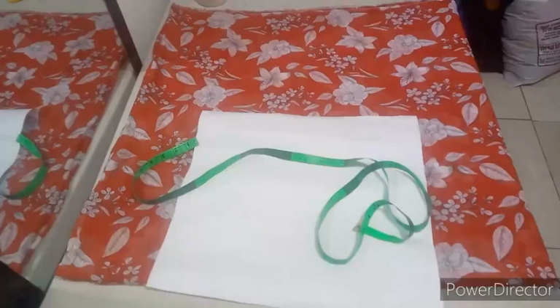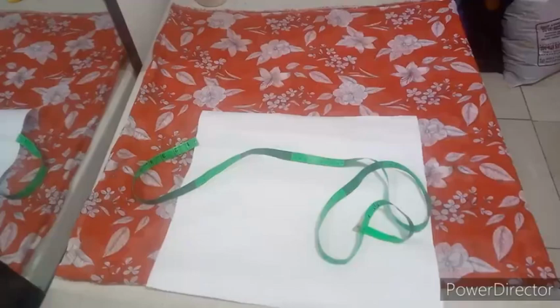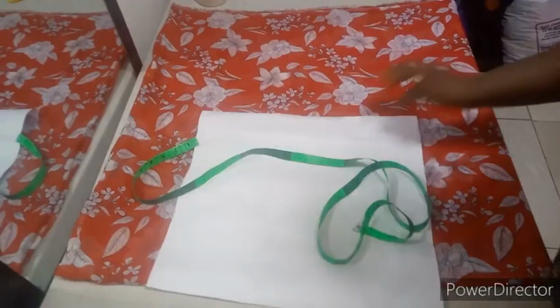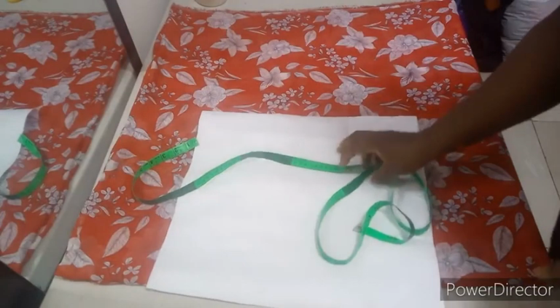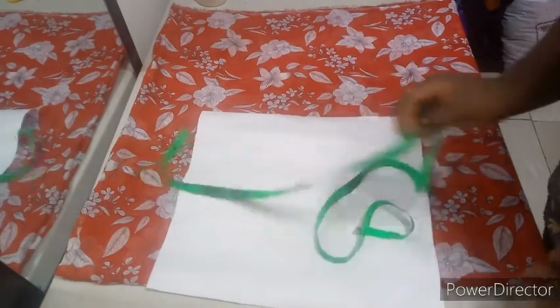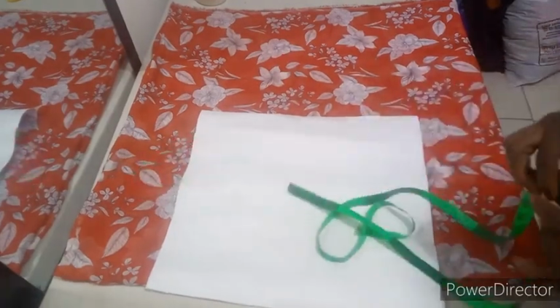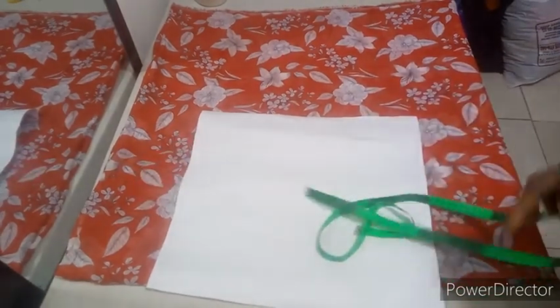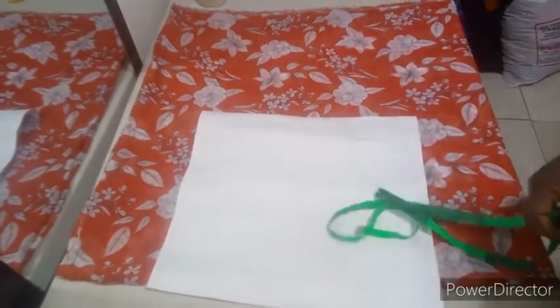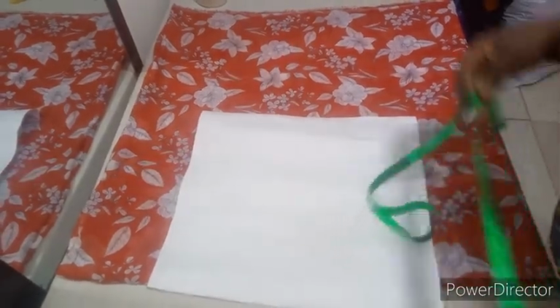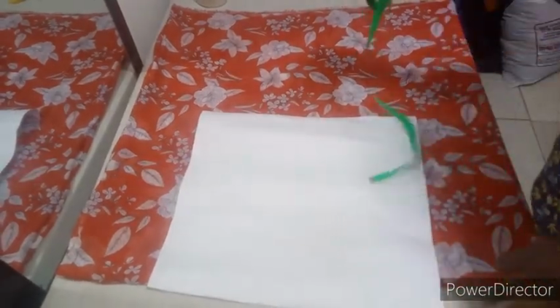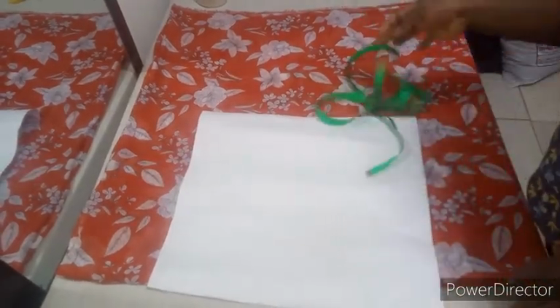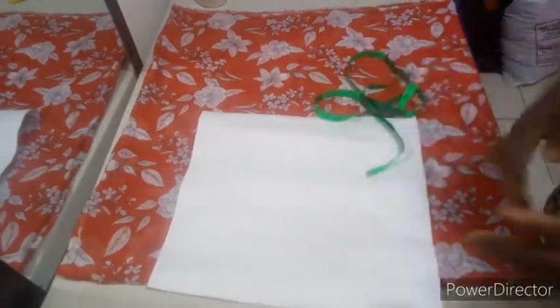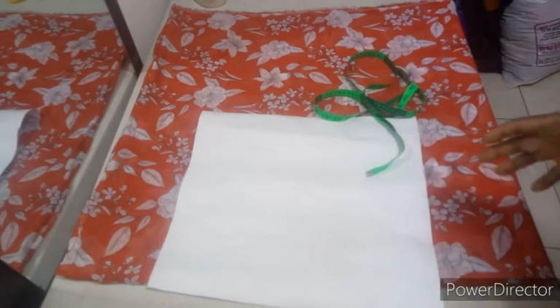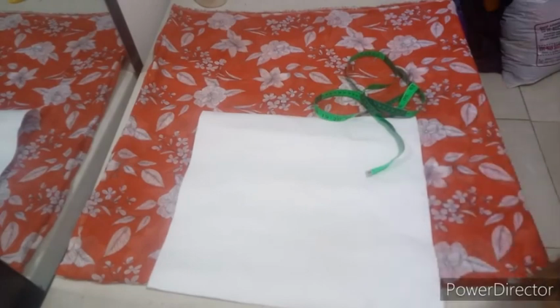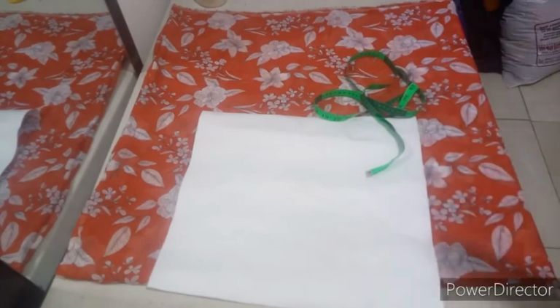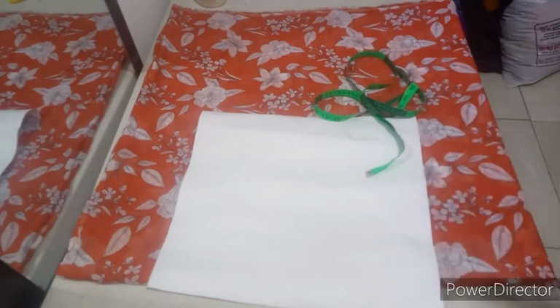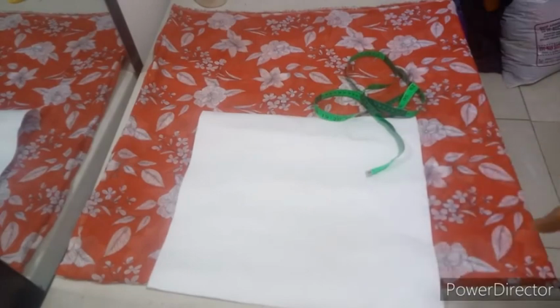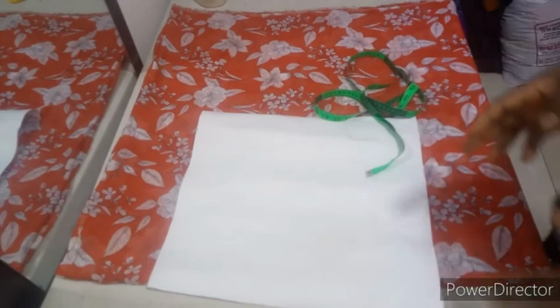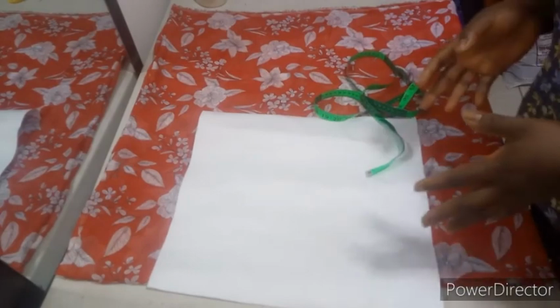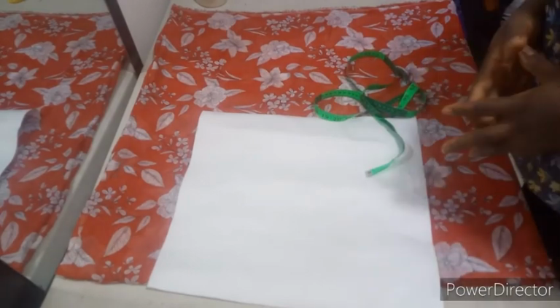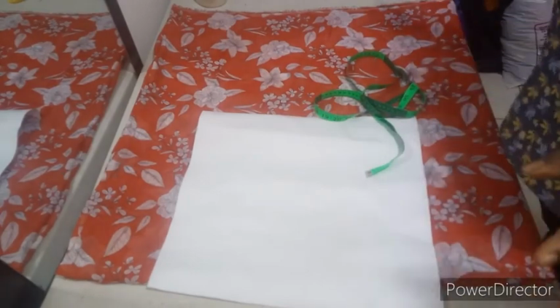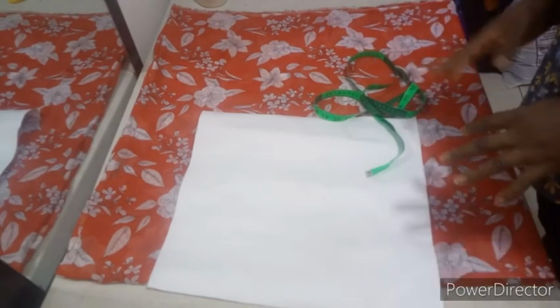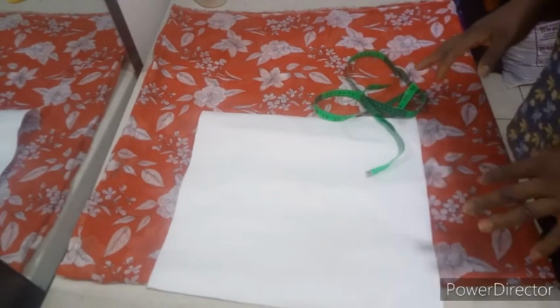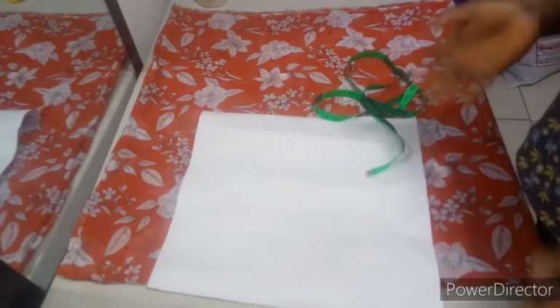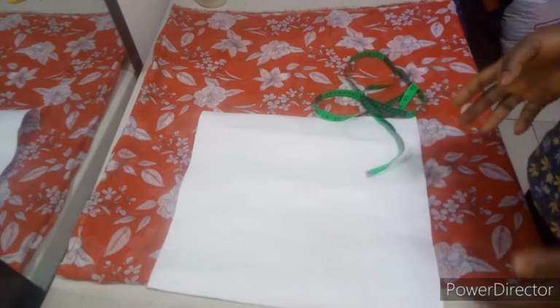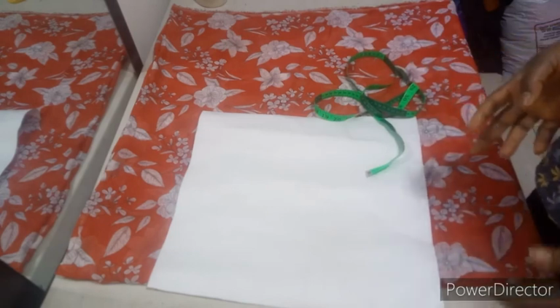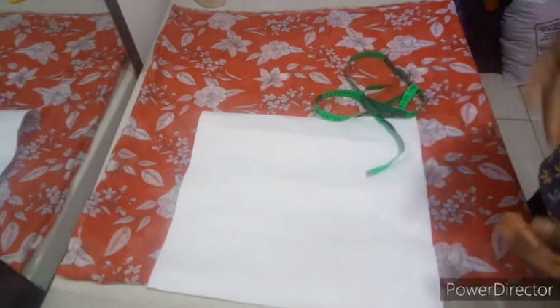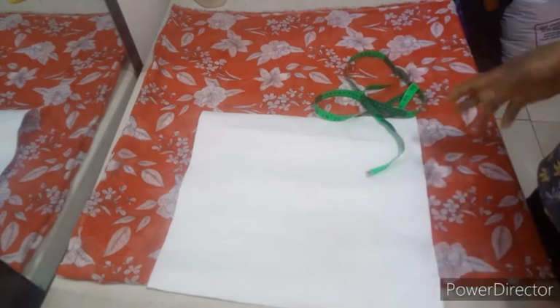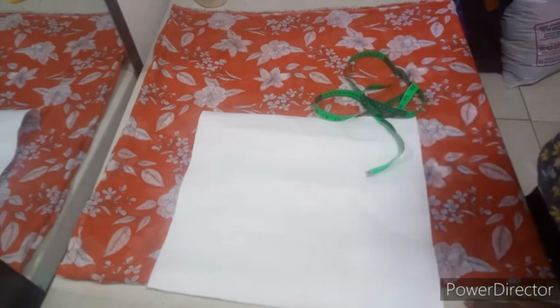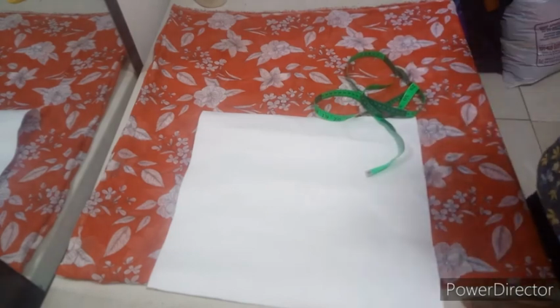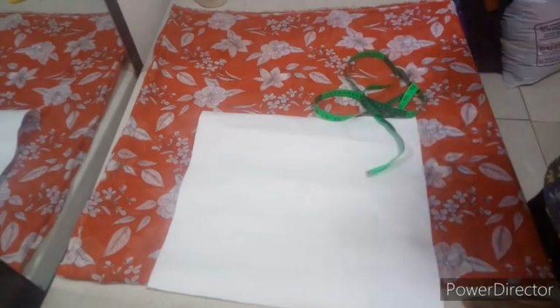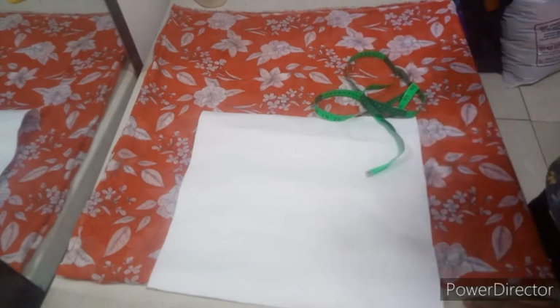Hi guys, welcome back to my YouTube channel. So today we'll be making this lovely handkerchief top, like a triangular top, a poncho. Some people call it poncho.